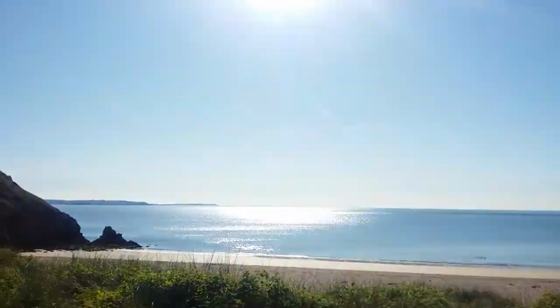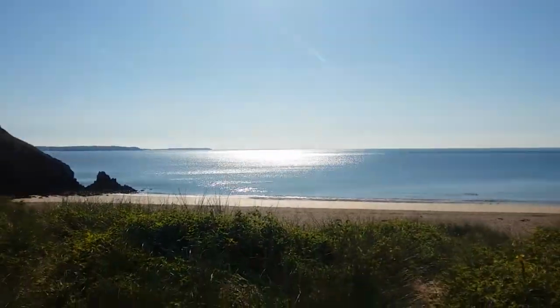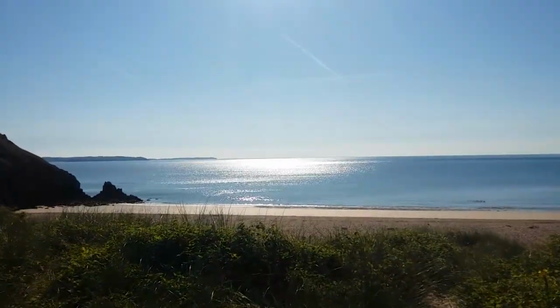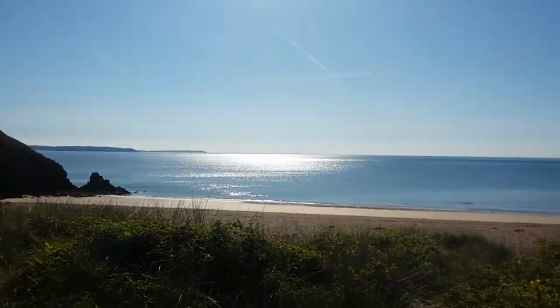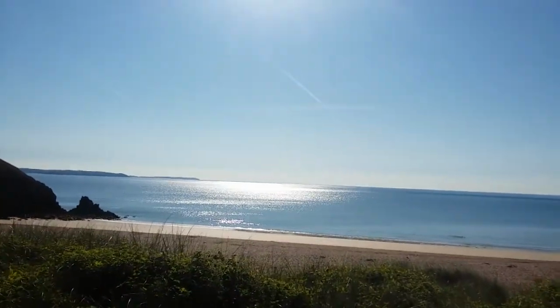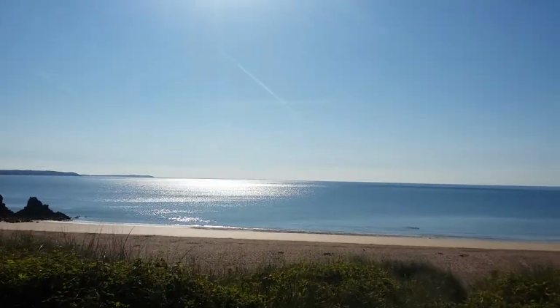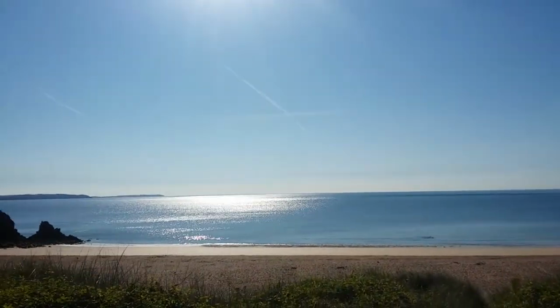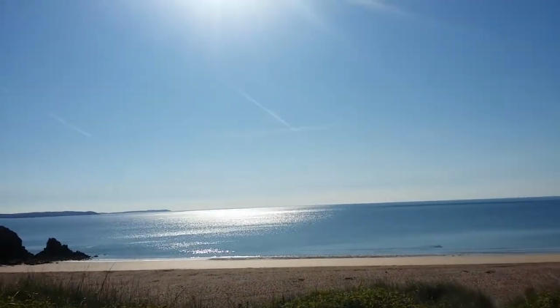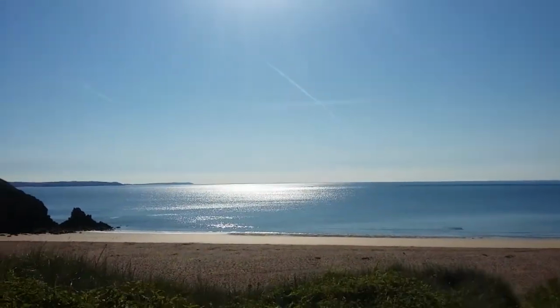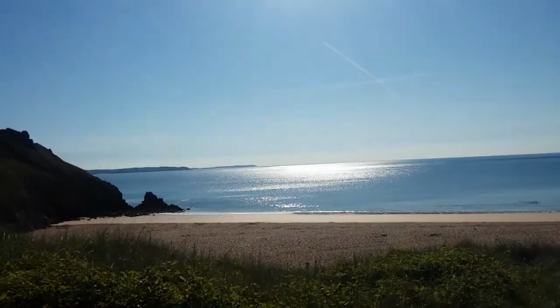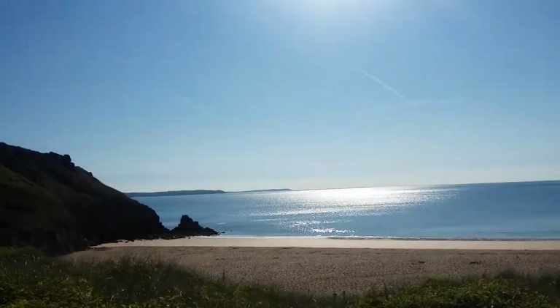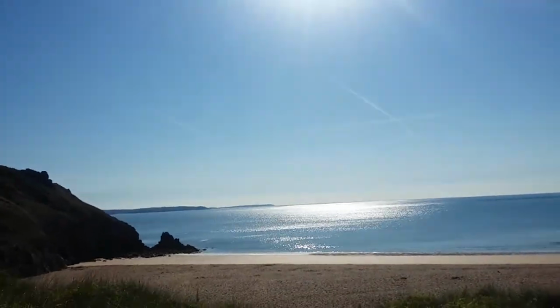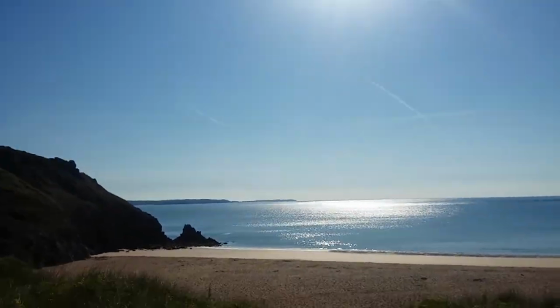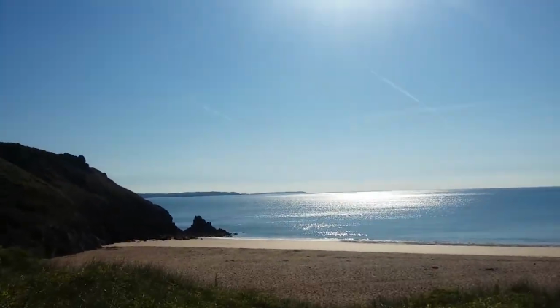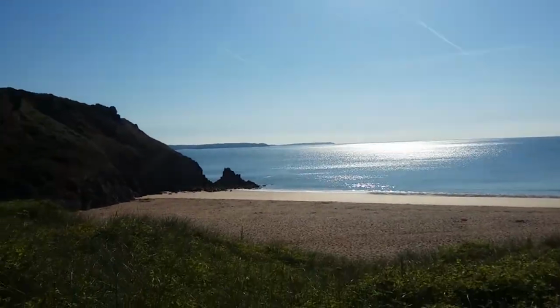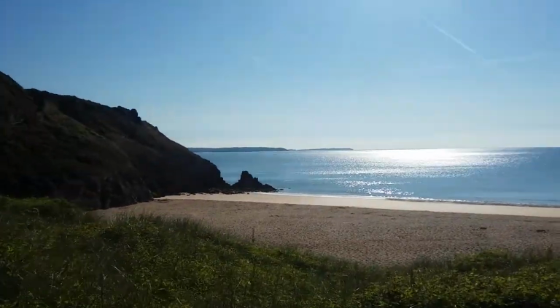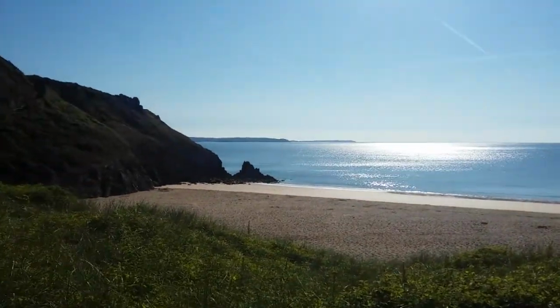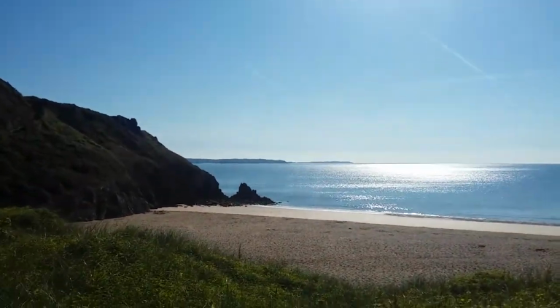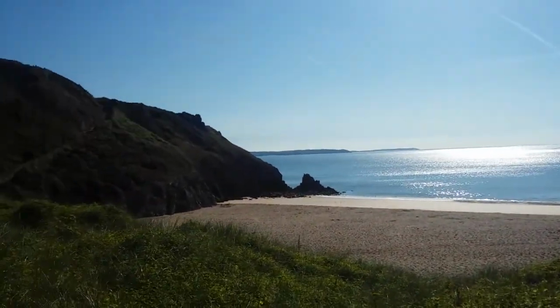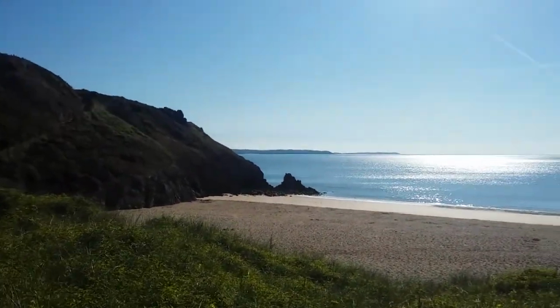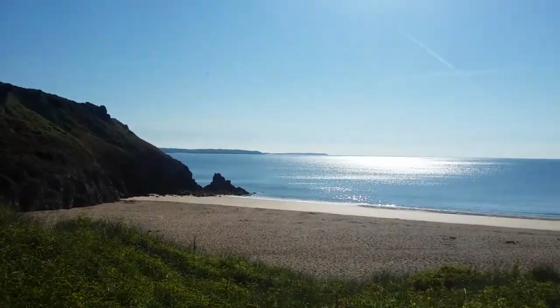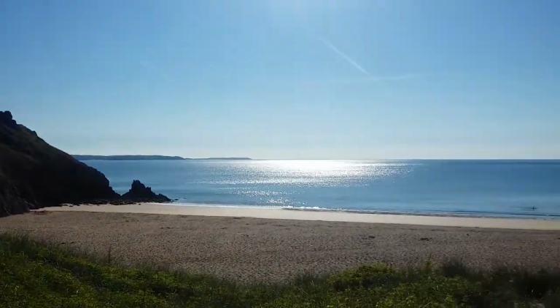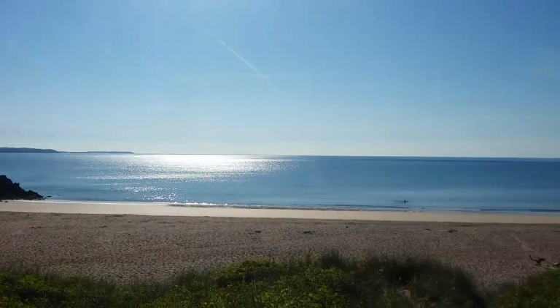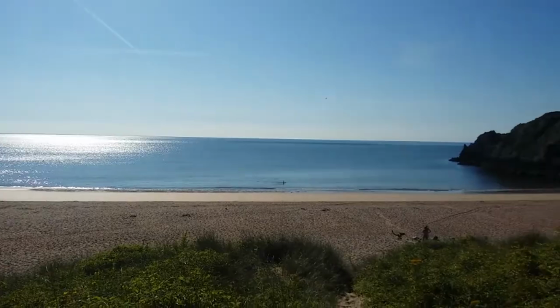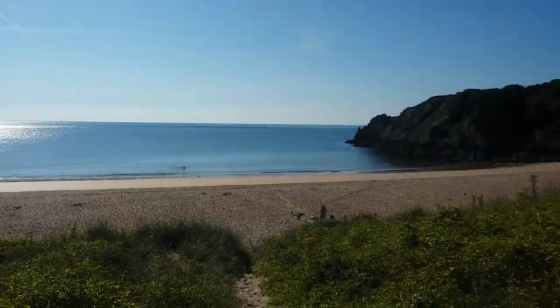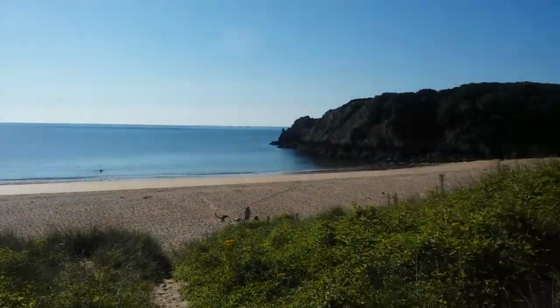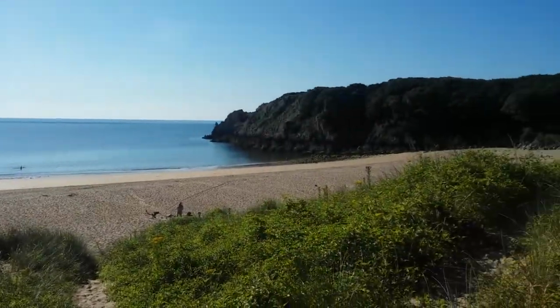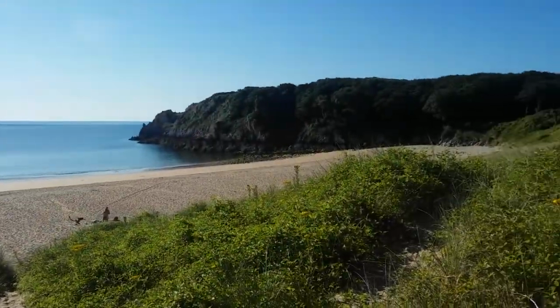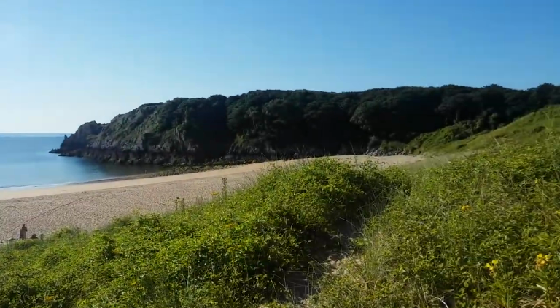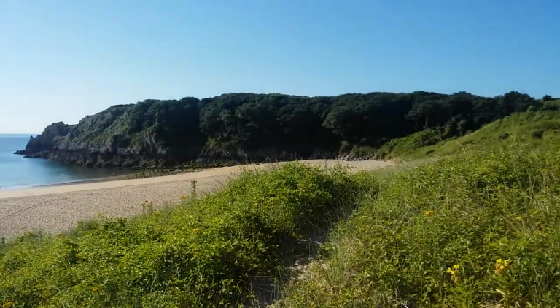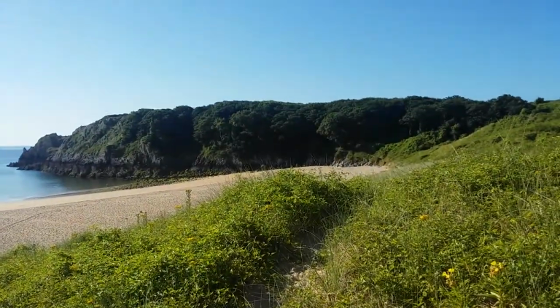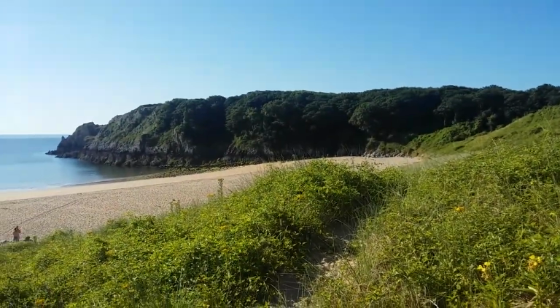Here we are — just run through the woods. All of our runs arrive on Barafundle Bay. And come on, let's face it, what better place to be?